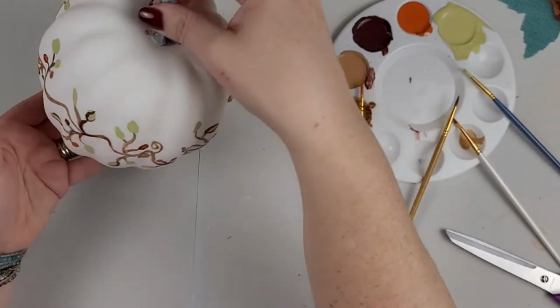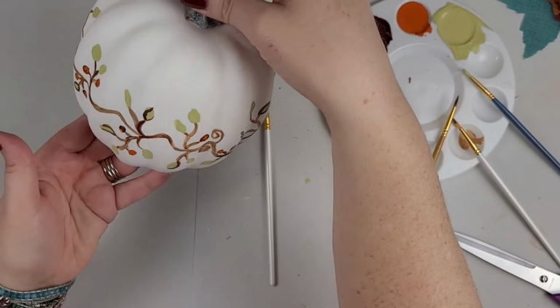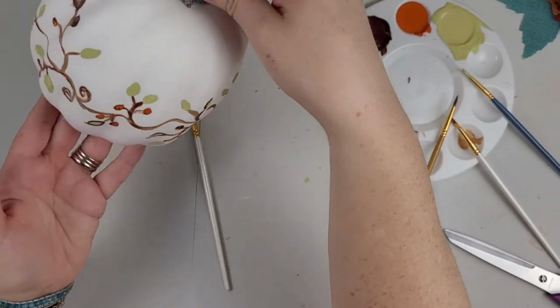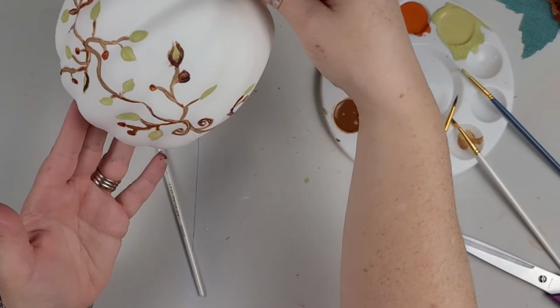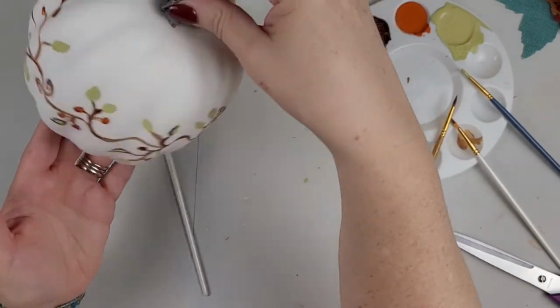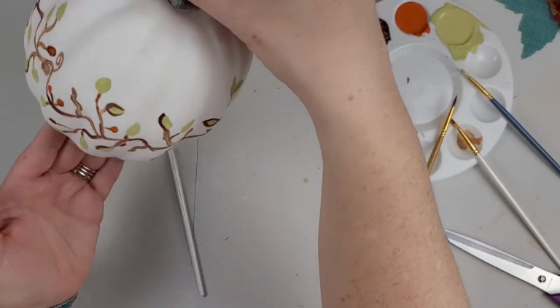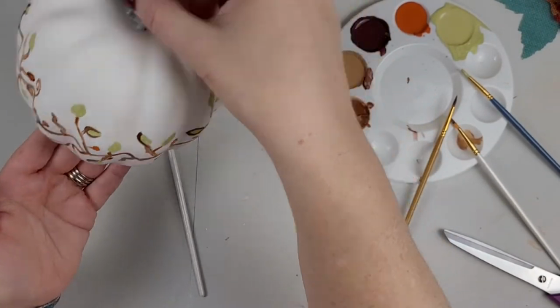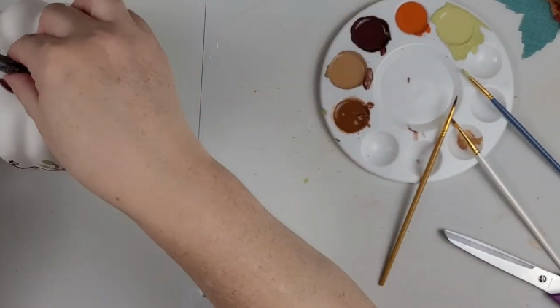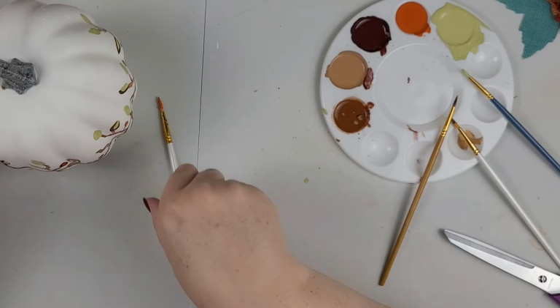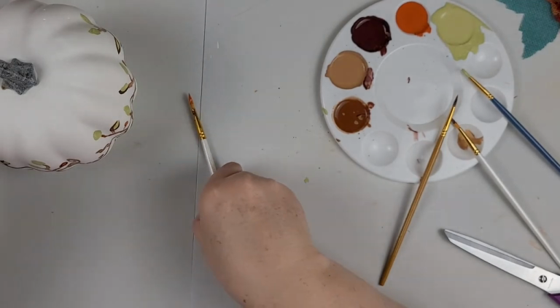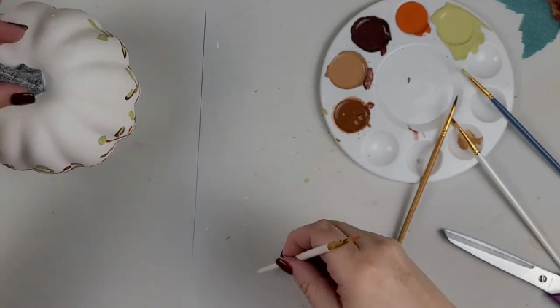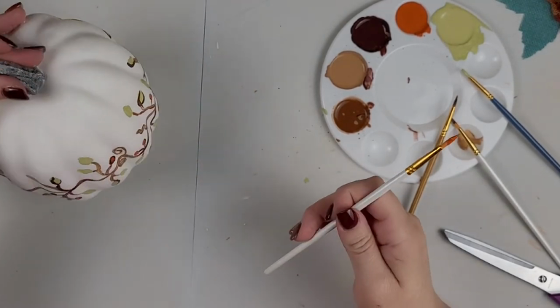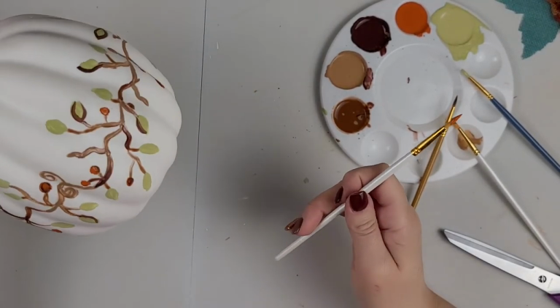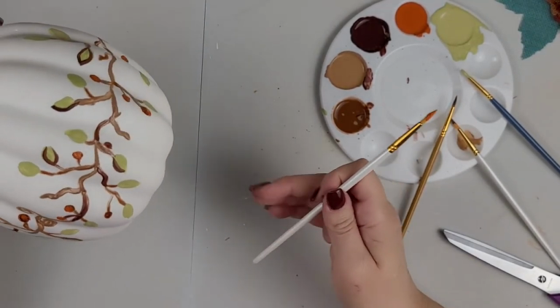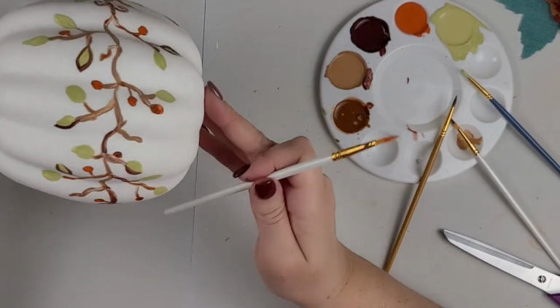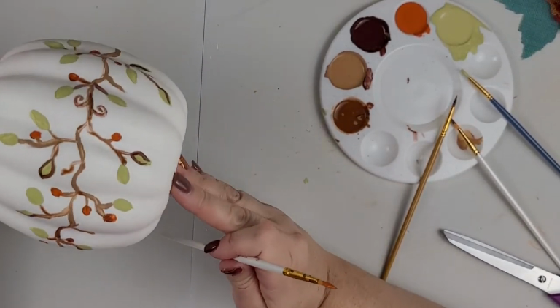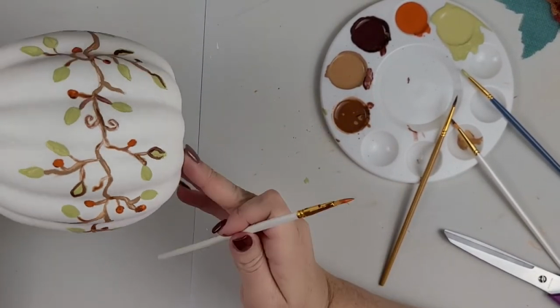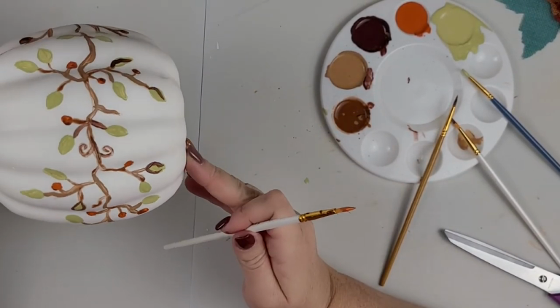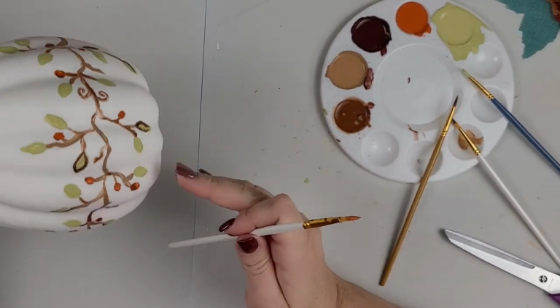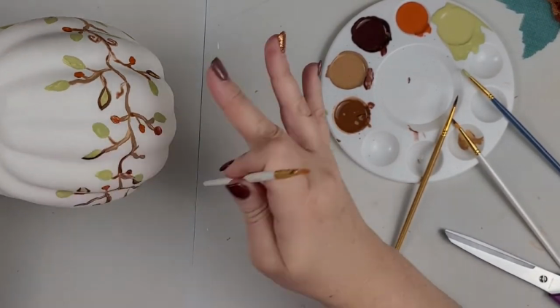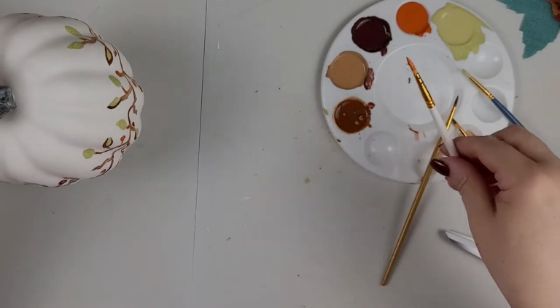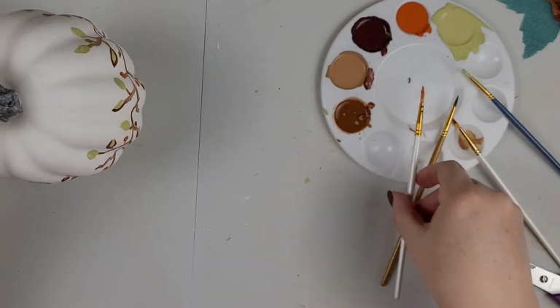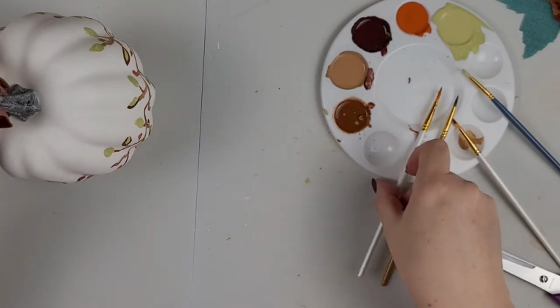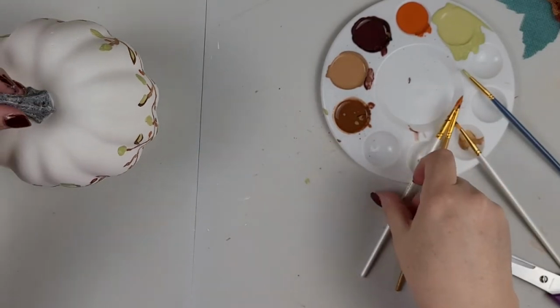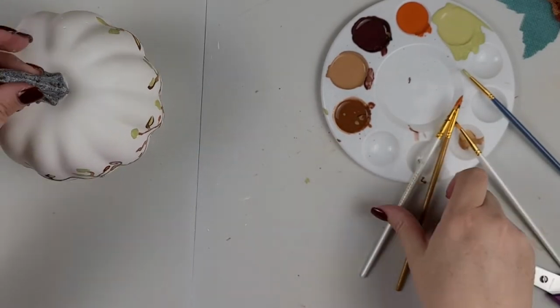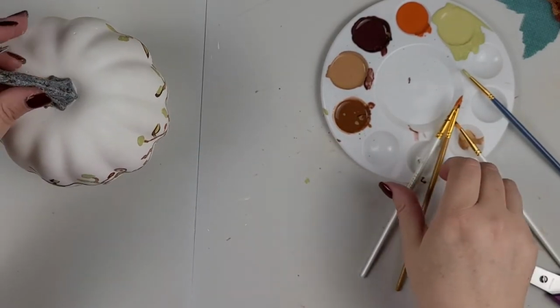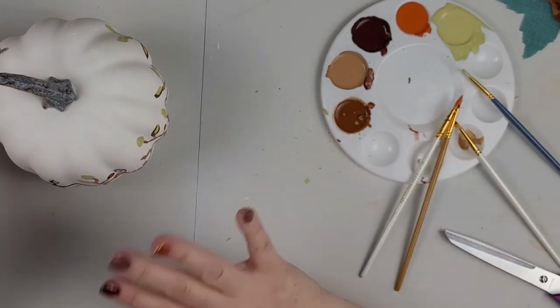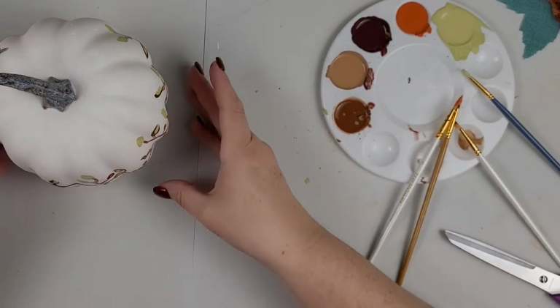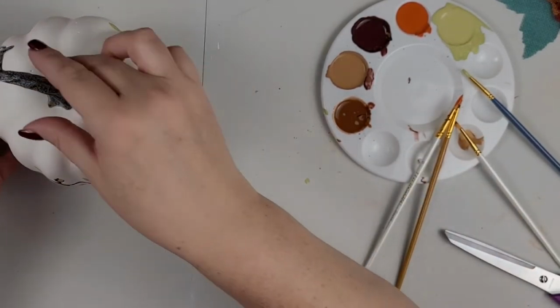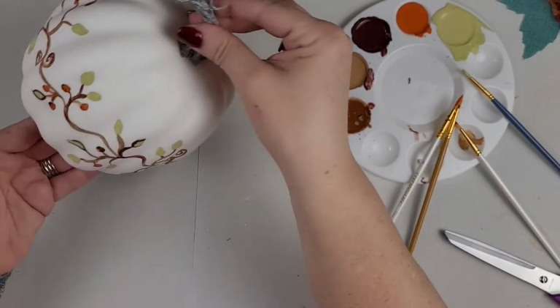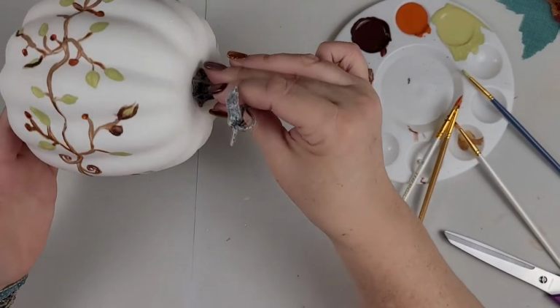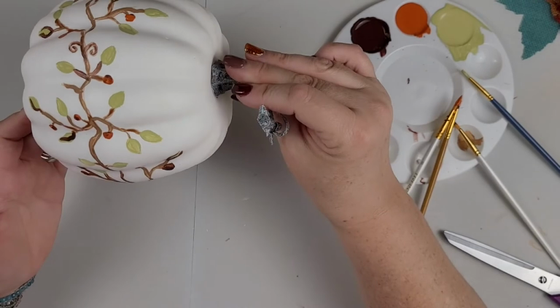I'm pretty happy with how that looks. So I'm going to set that aside and once it's fully dried, I'm going to go ahead and put a layer of varnish over top just to make sure that the paint doesn't chip off.